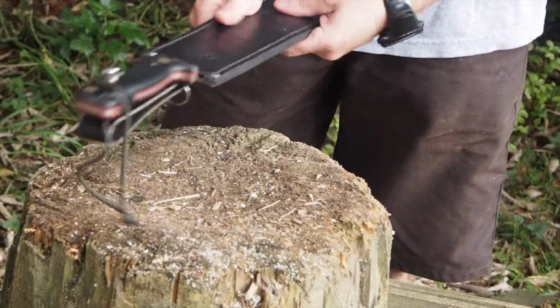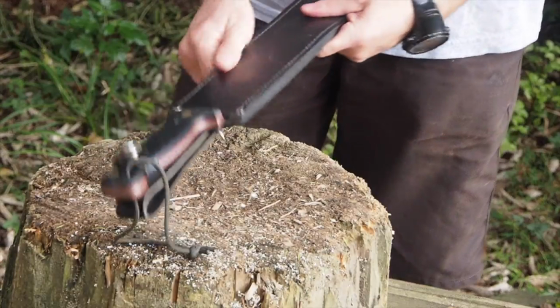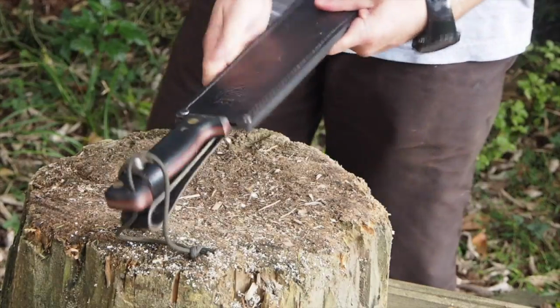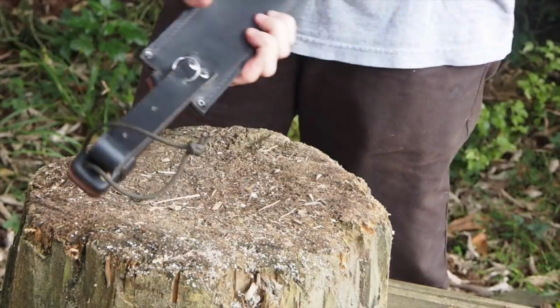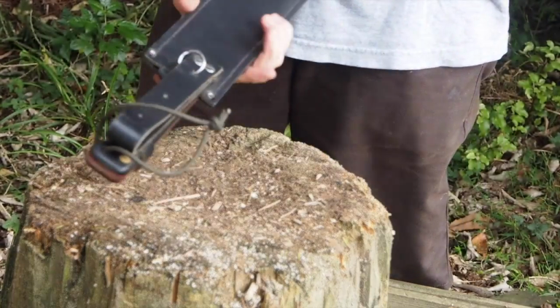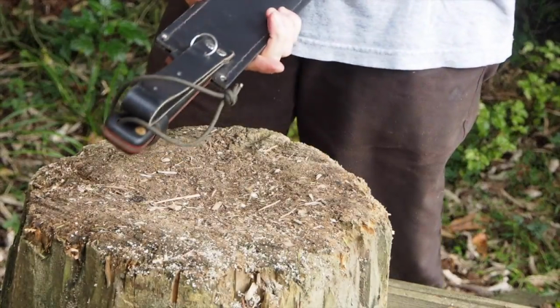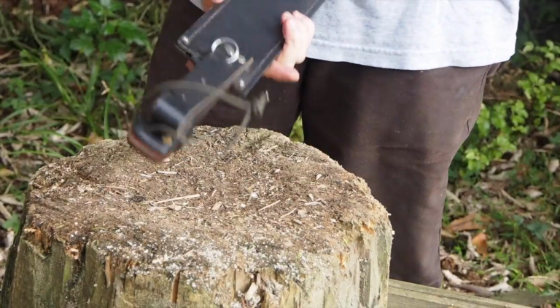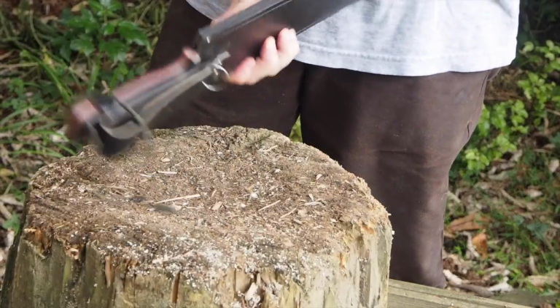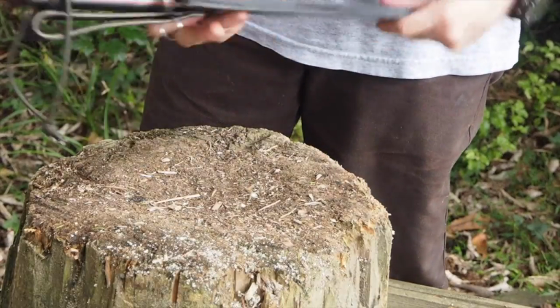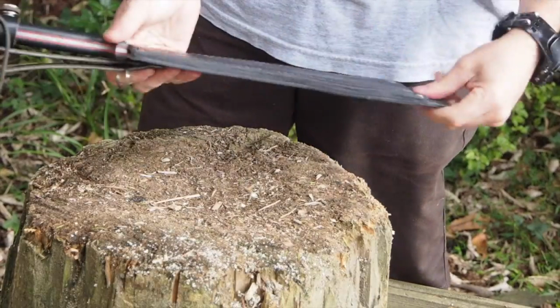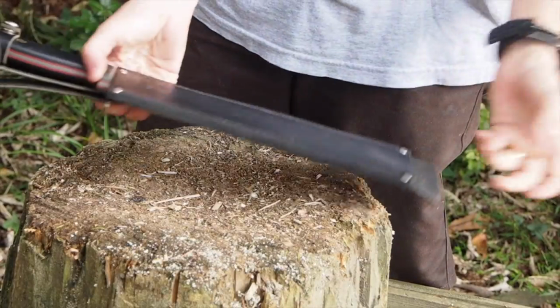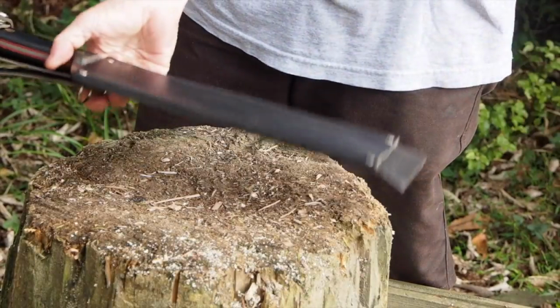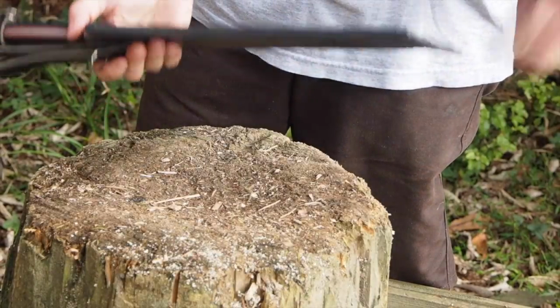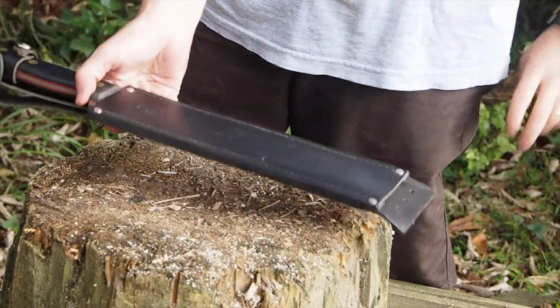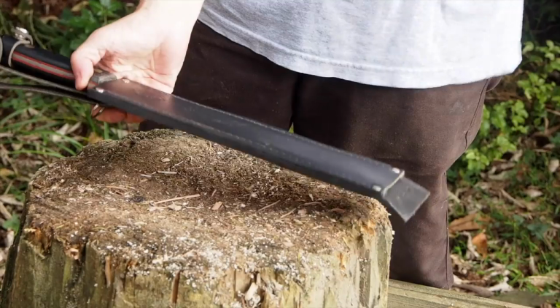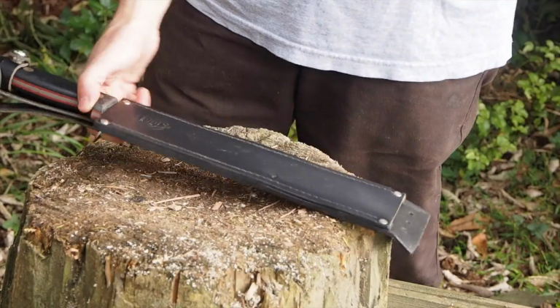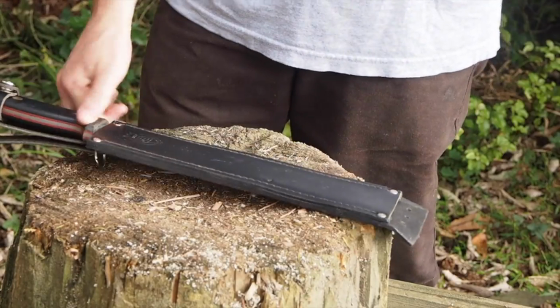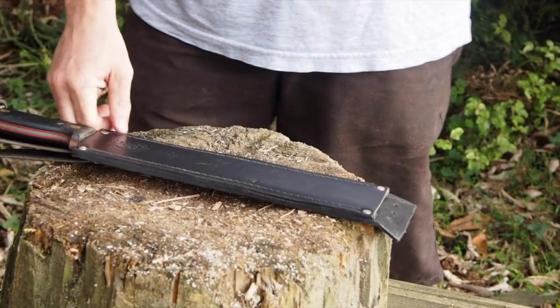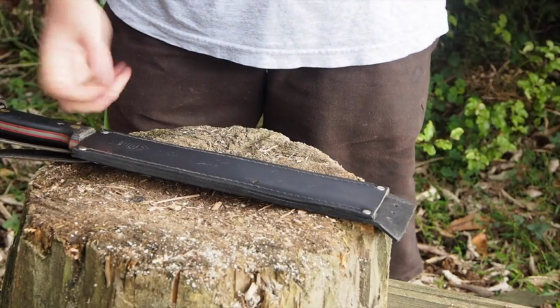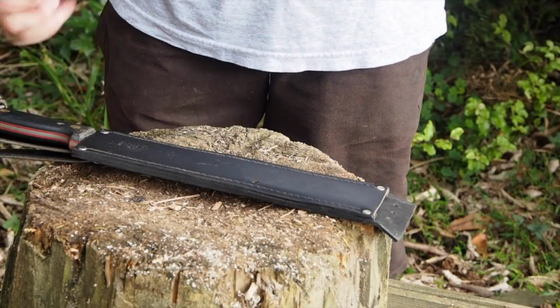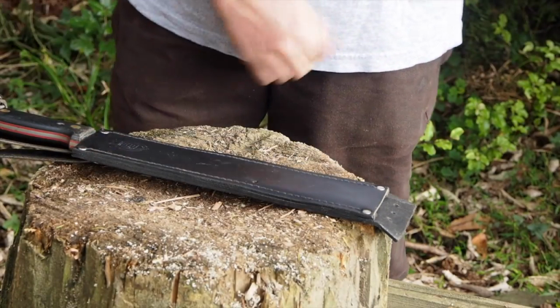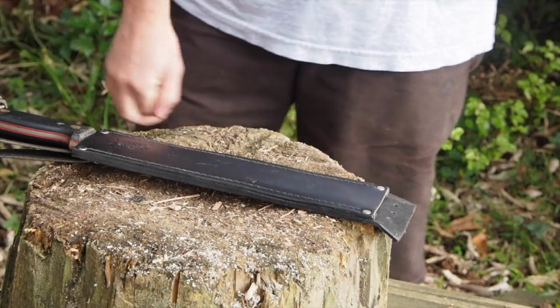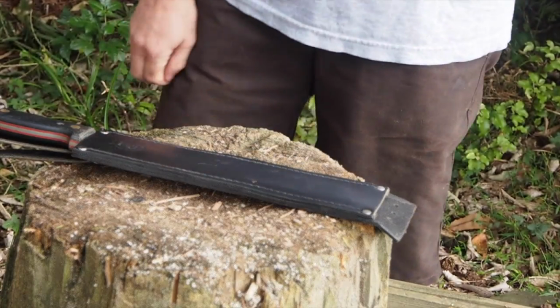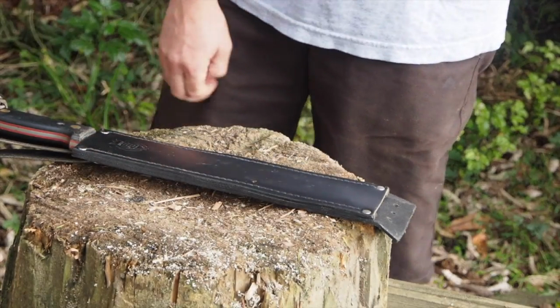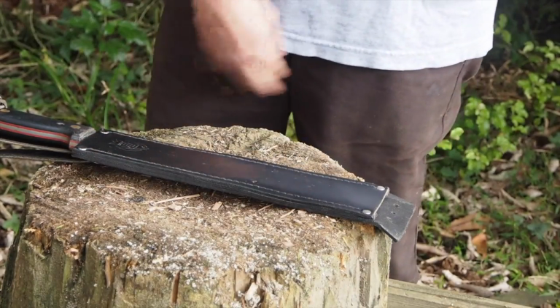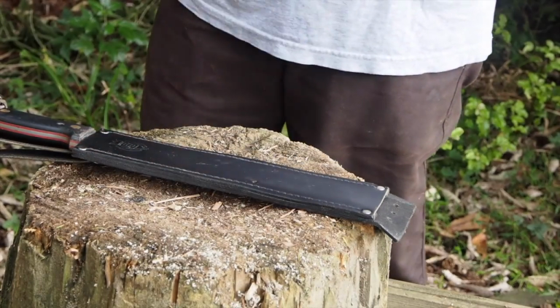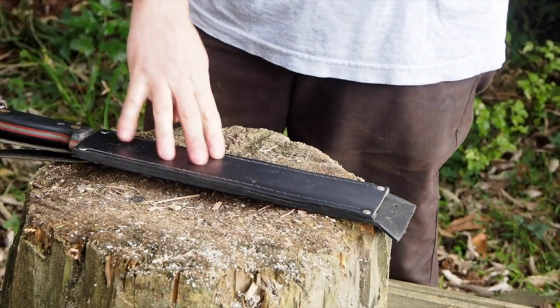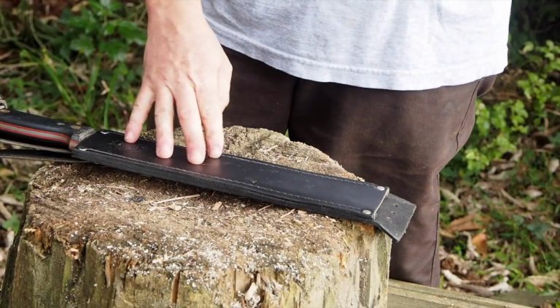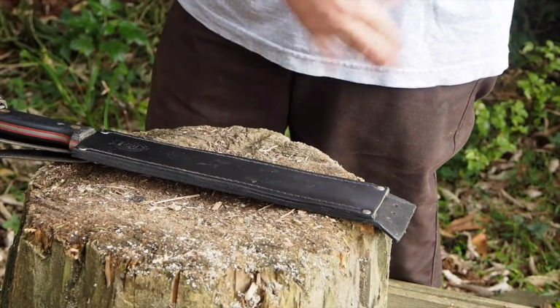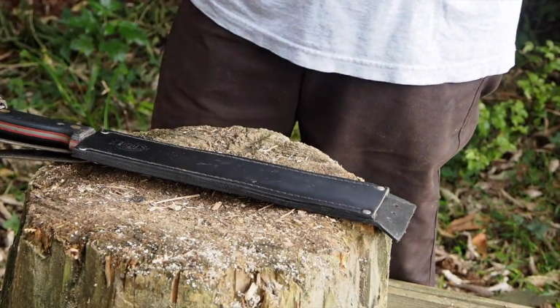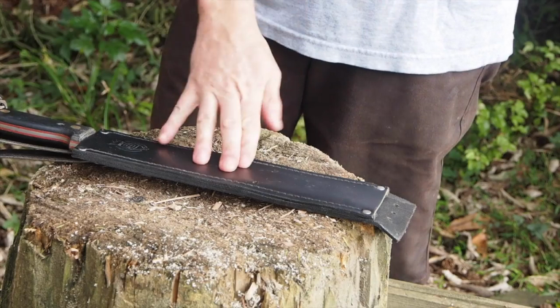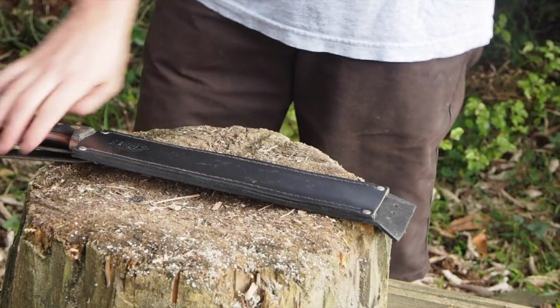Have you ever wondered about getting the Gollock? I've got a Martindale as well, but the Martindale is now something I use for chopping around concrete because it's just junk compared to this.